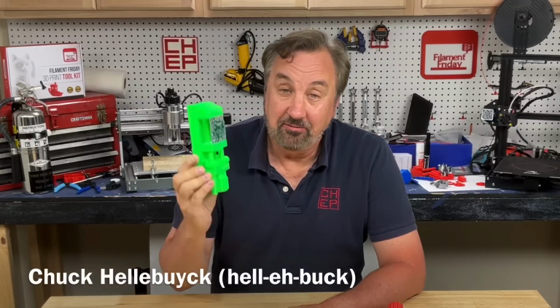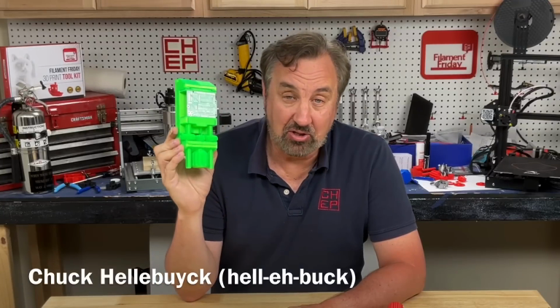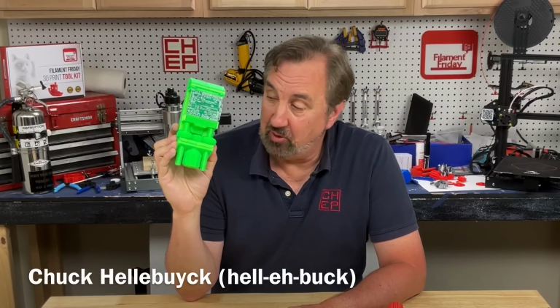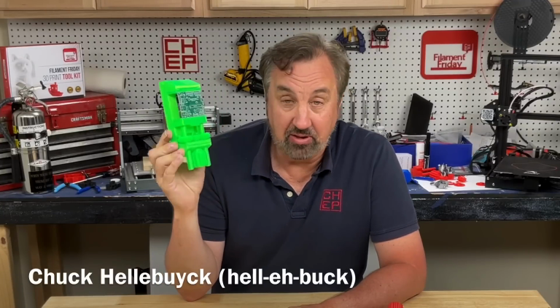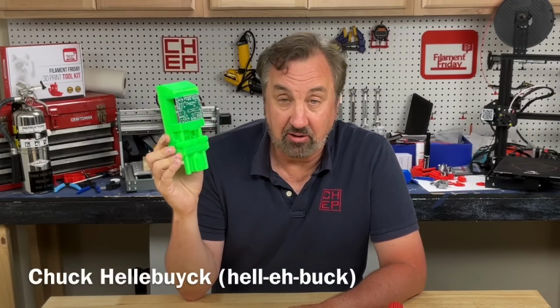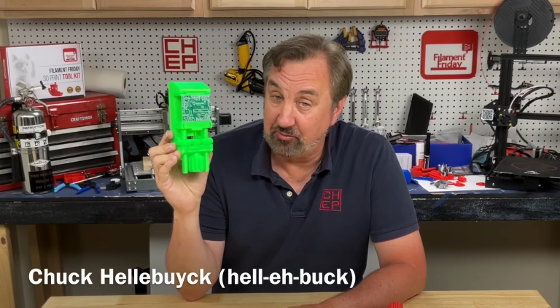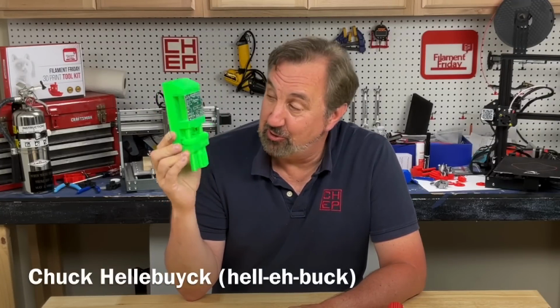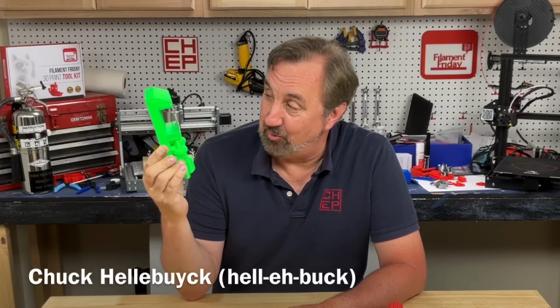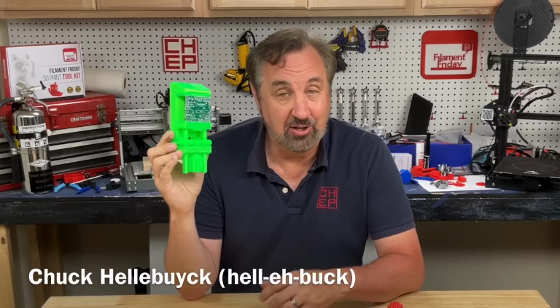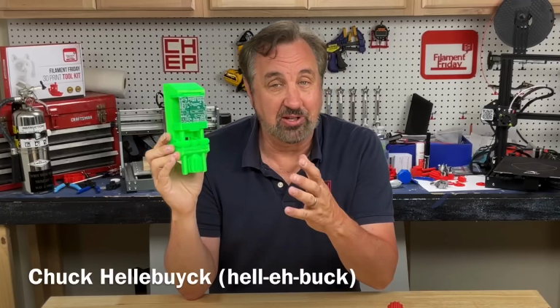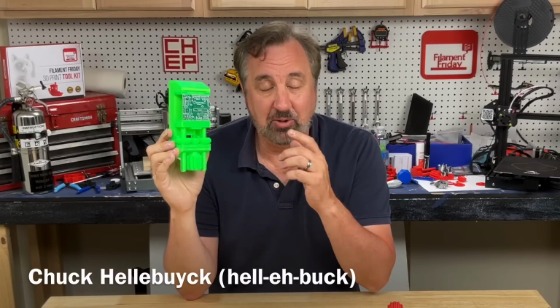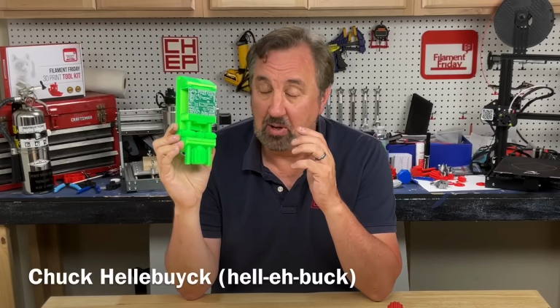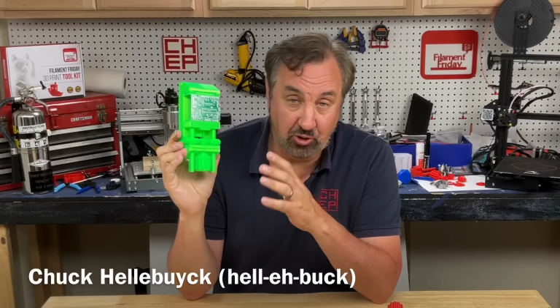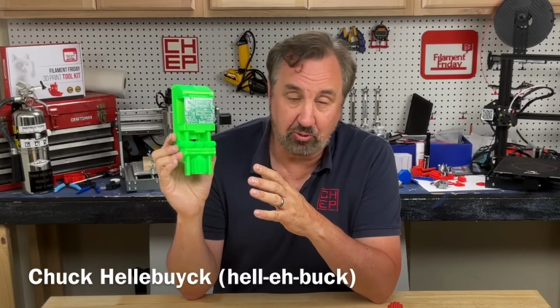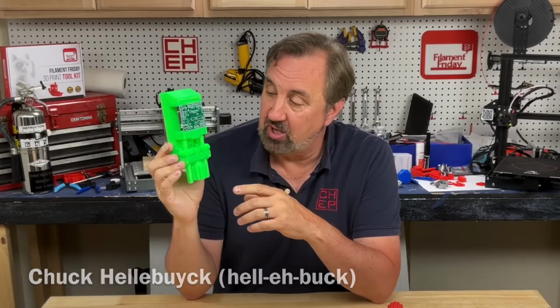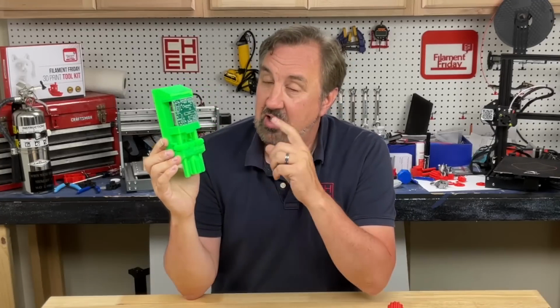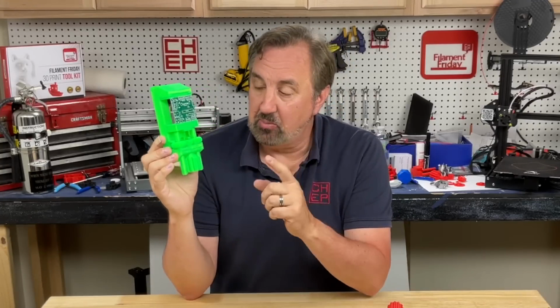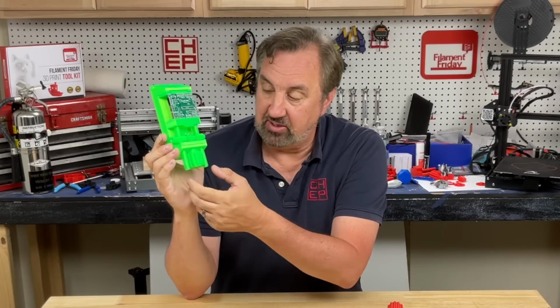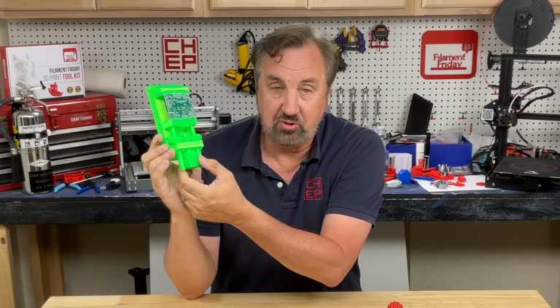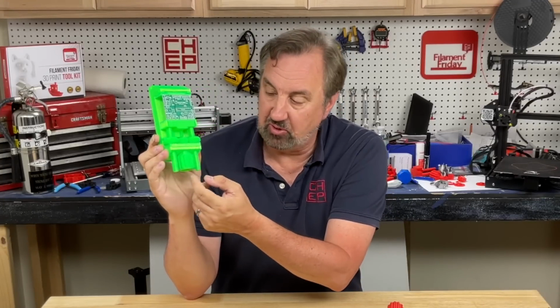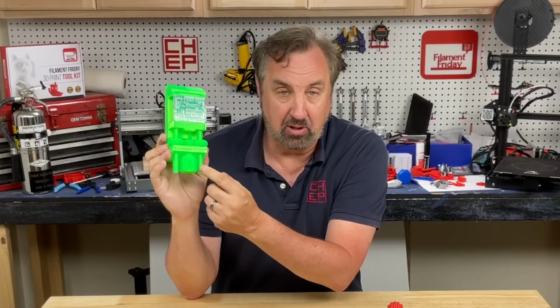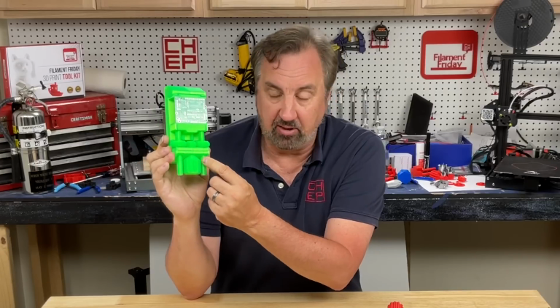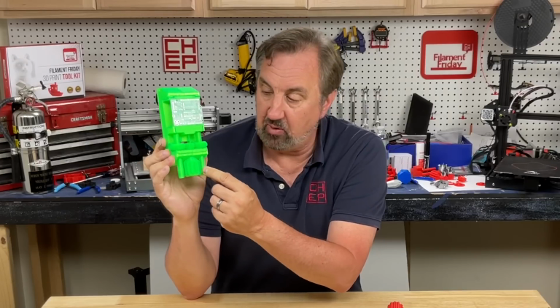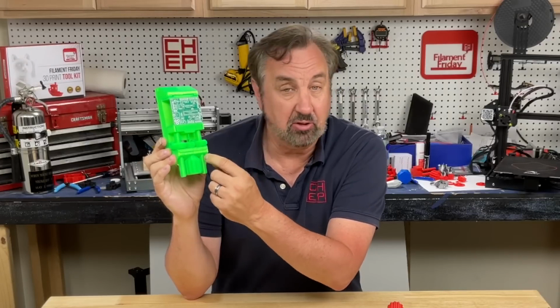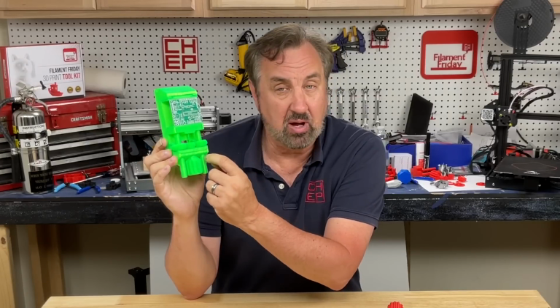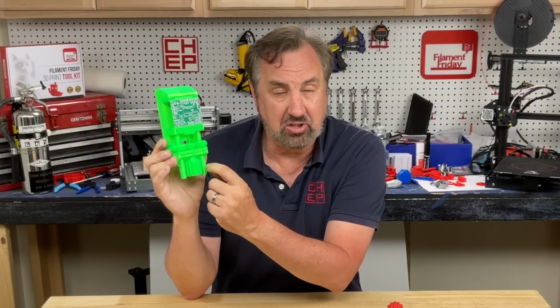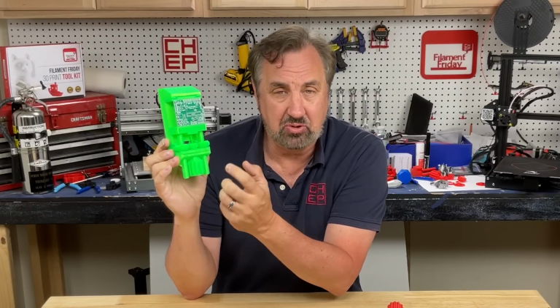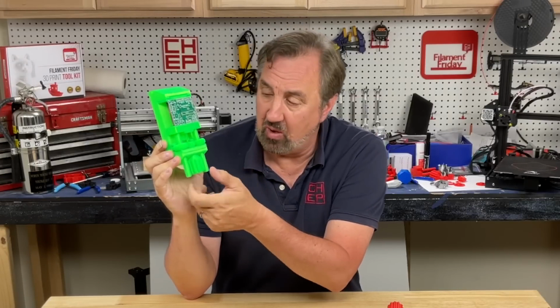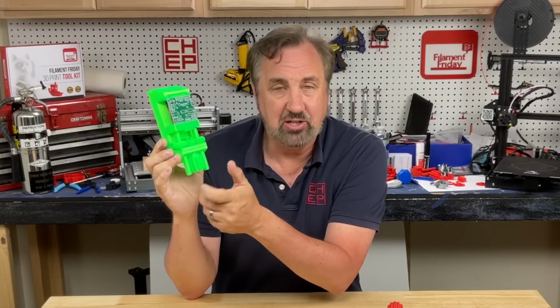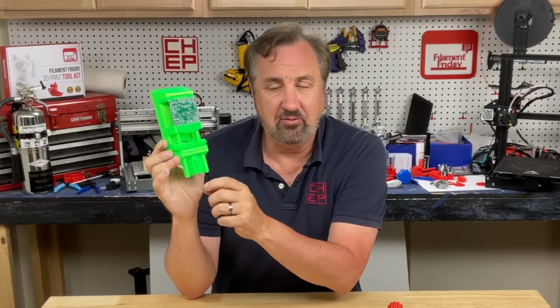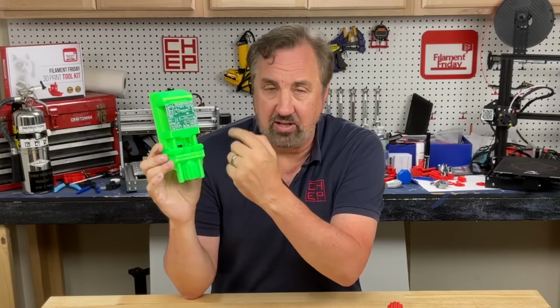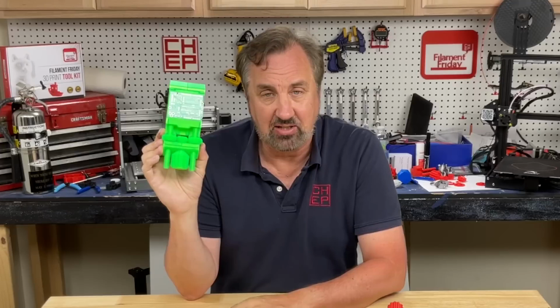Five years ago I 3D printed this — a vise for holding circuit boards. I use it all the time. It's one of my most useful tools. Two complaints: the handle's too short, it gets blocked by the threaded rods, and the threaded rod pitch is too slow. It takes forever to crank this thing tight.